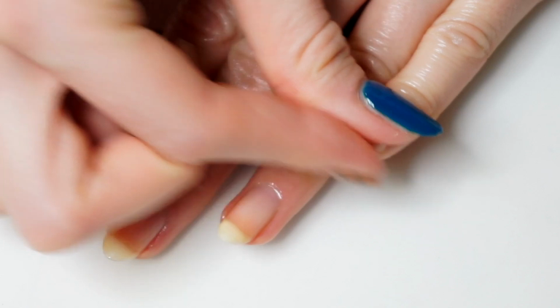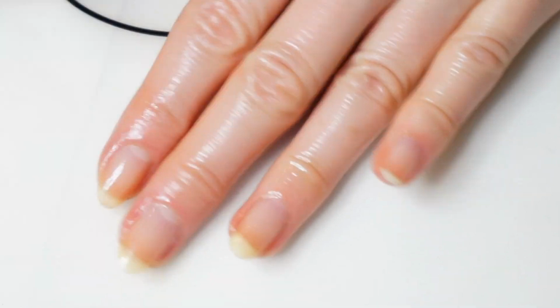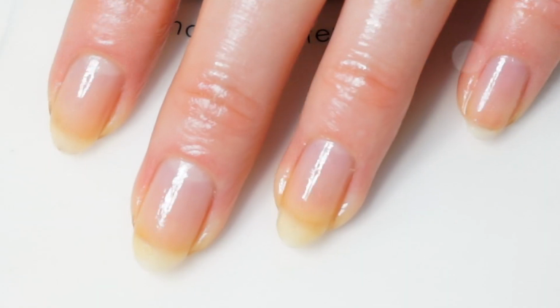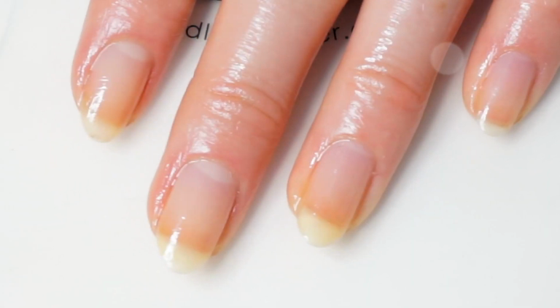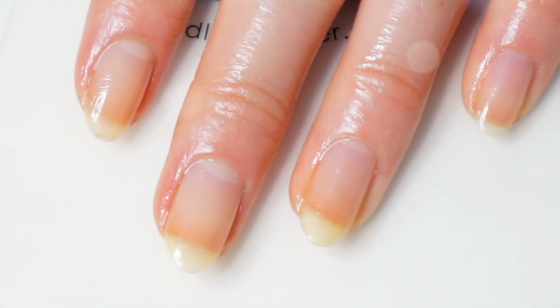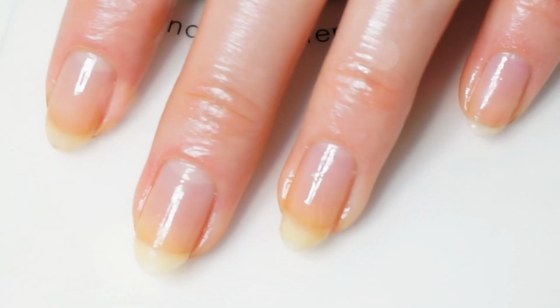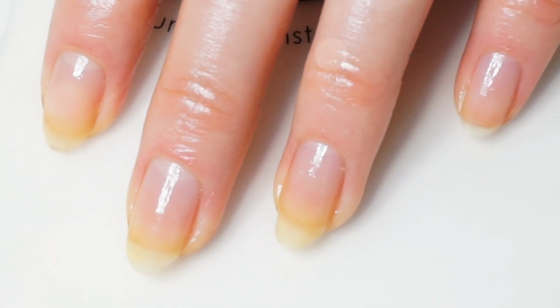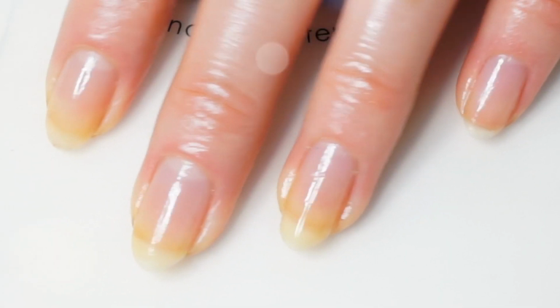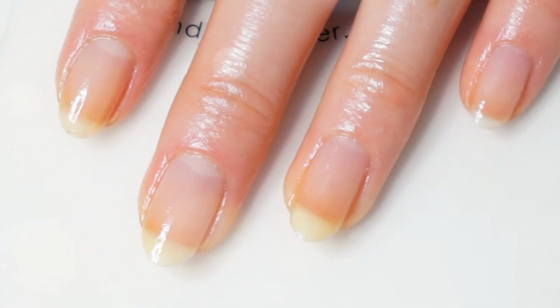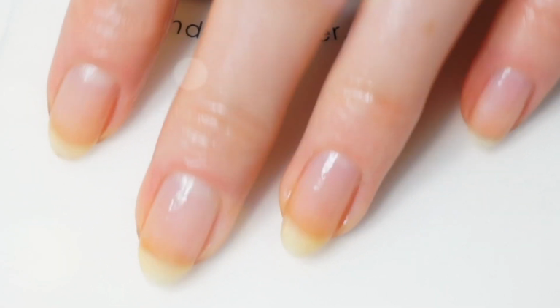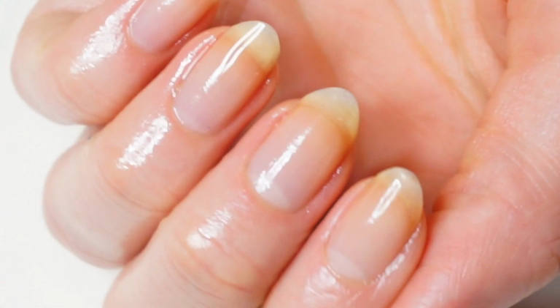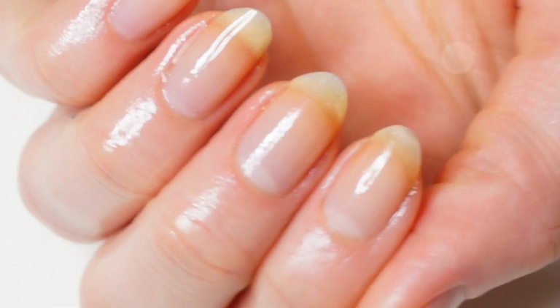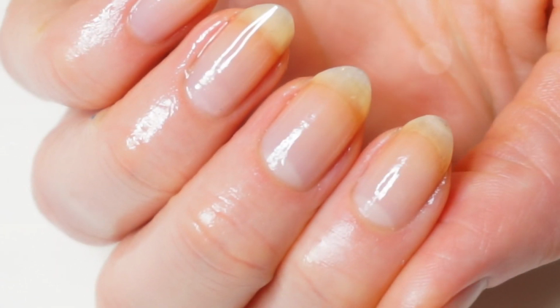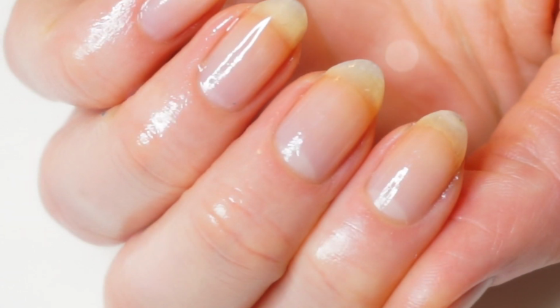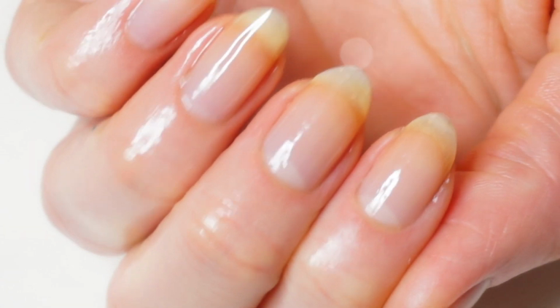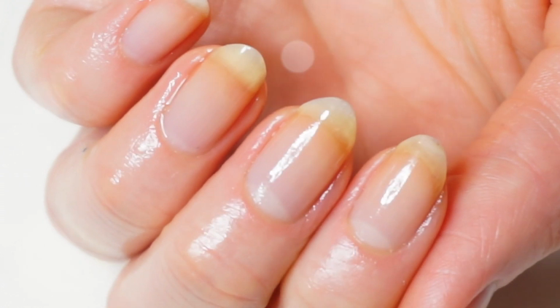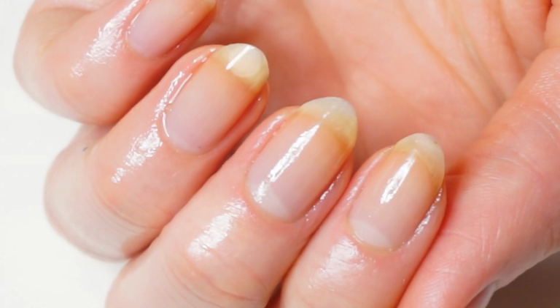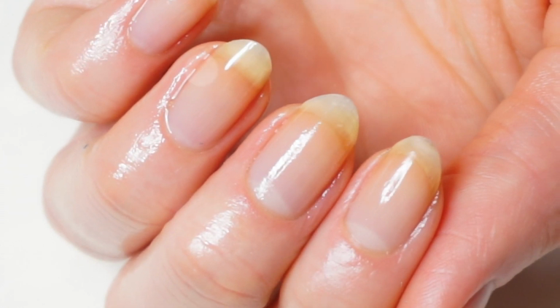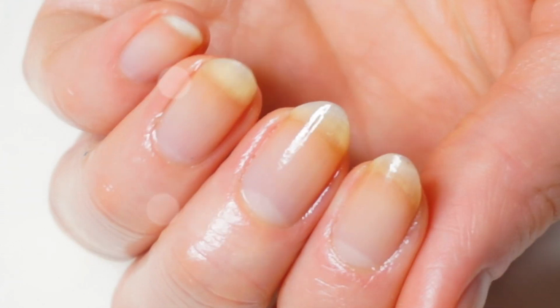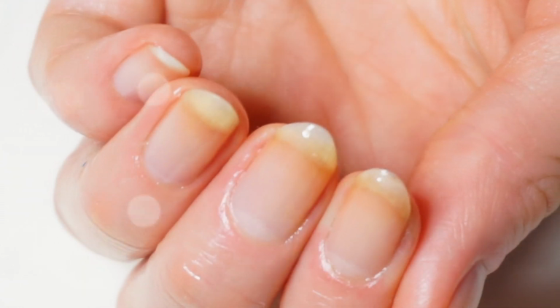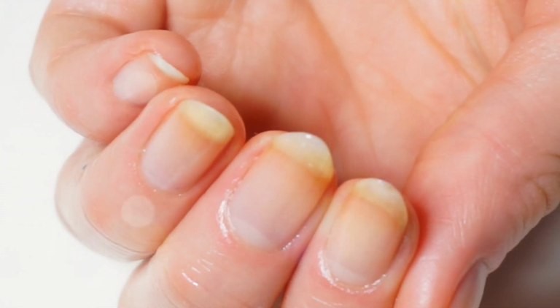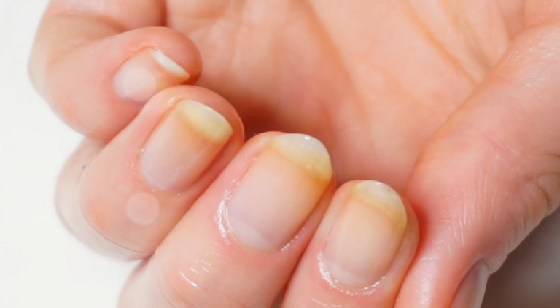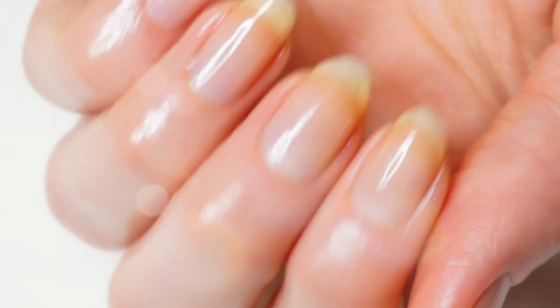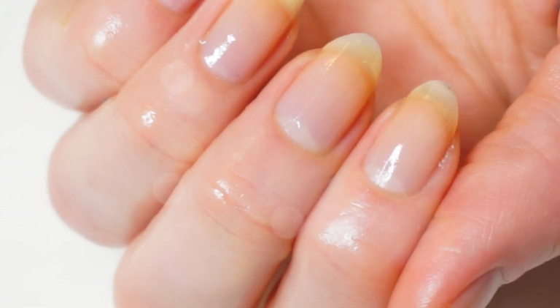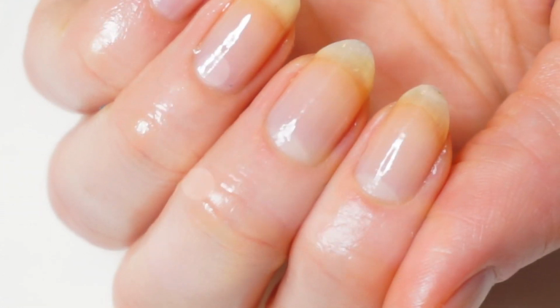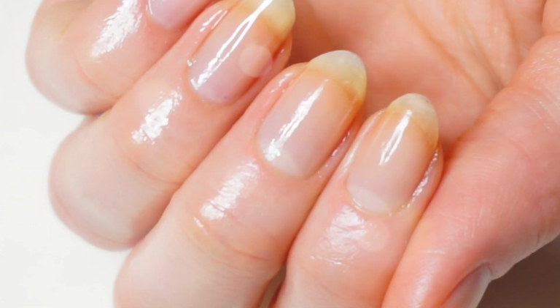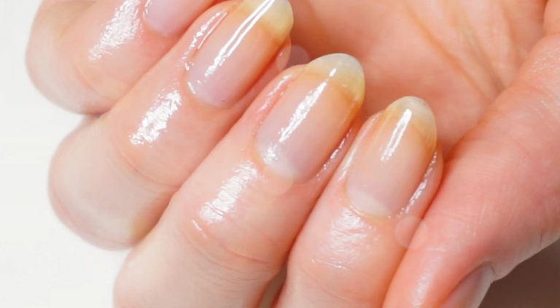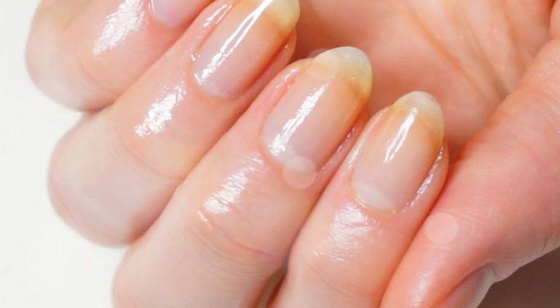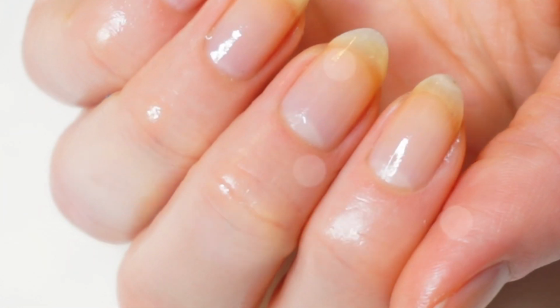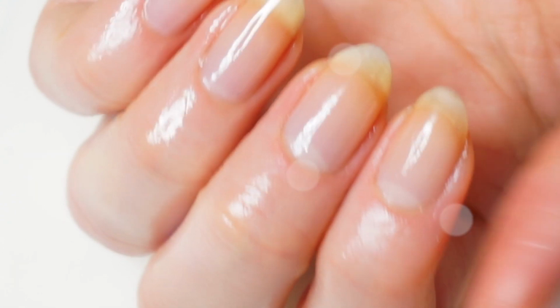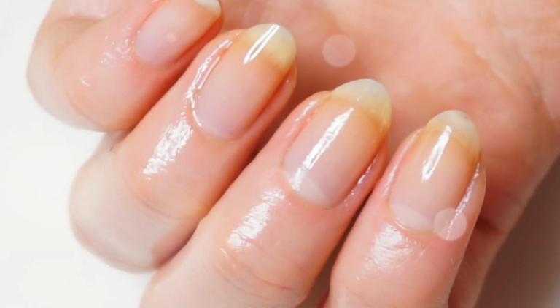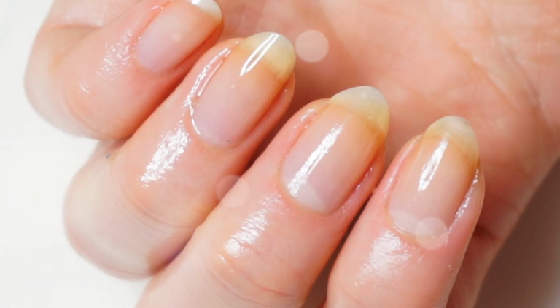And that is how I remove my gel nail polish. I hope you liked this video — if so, give it a thumbs up and subscribe for more video tutorials like this one. Thanks for watching. Bye!